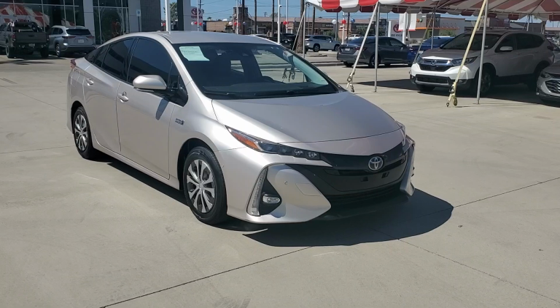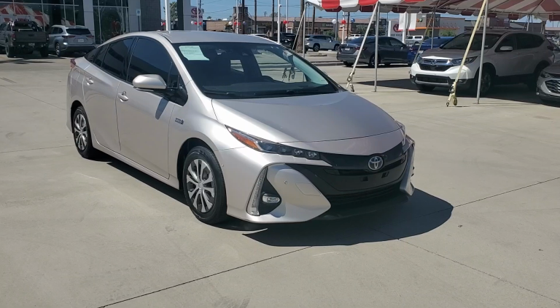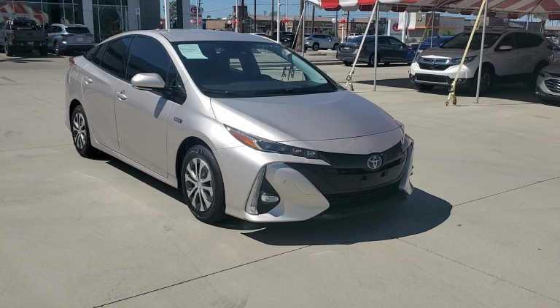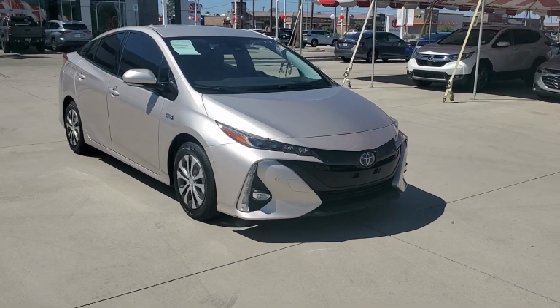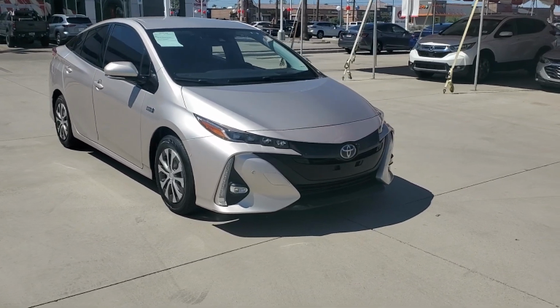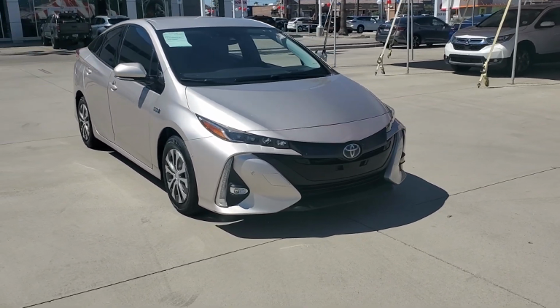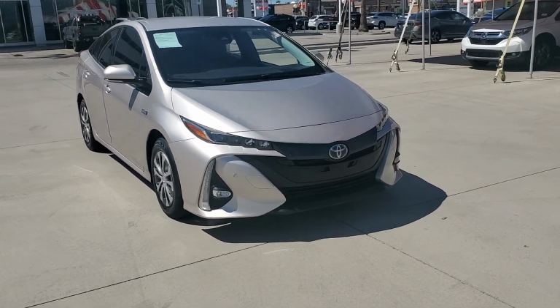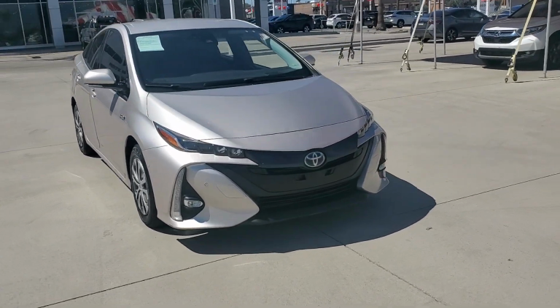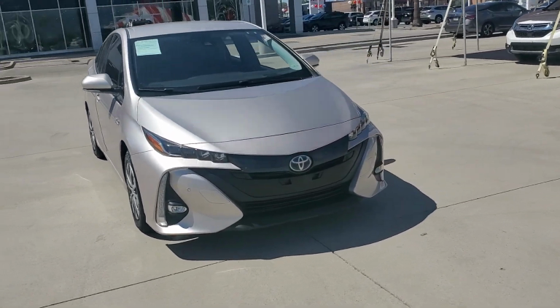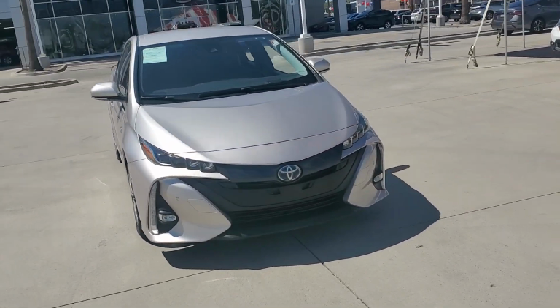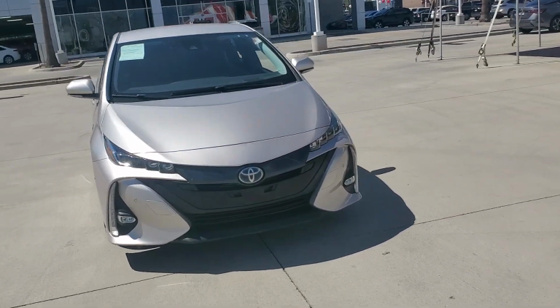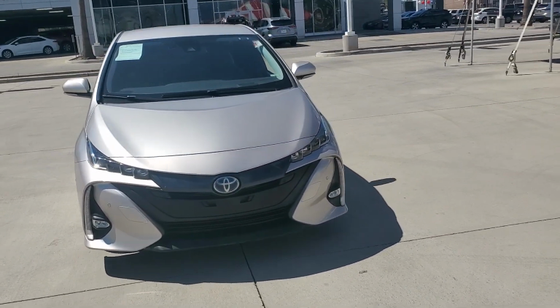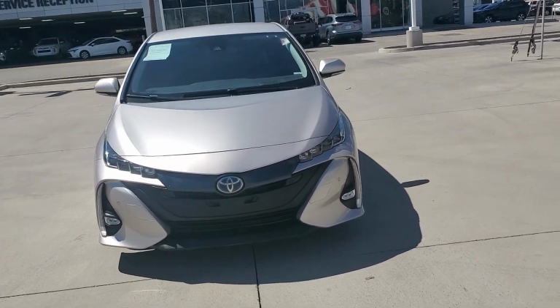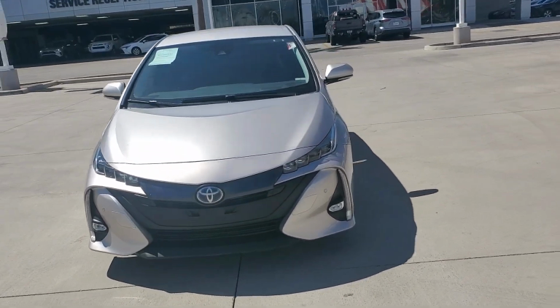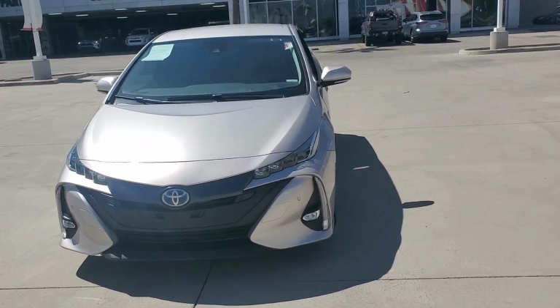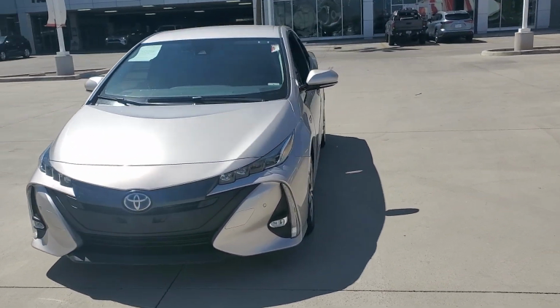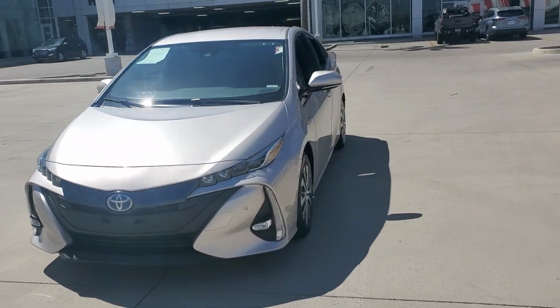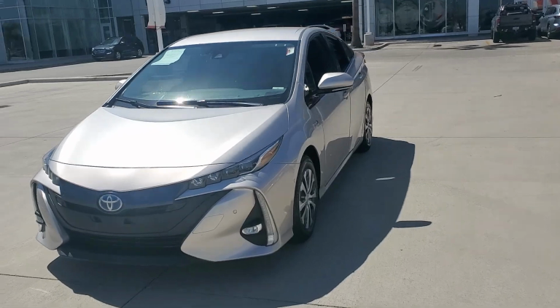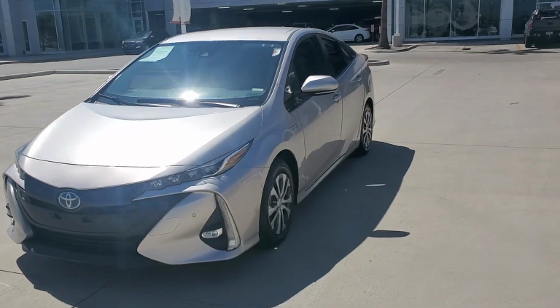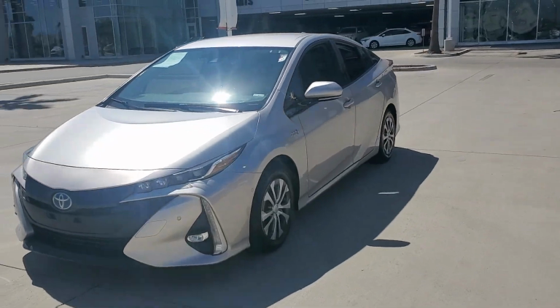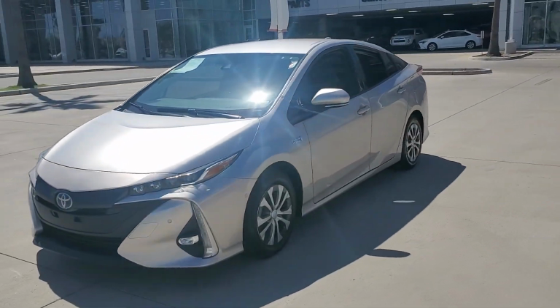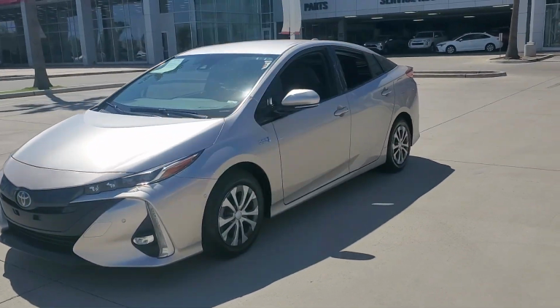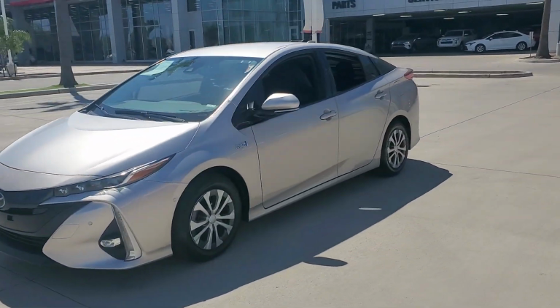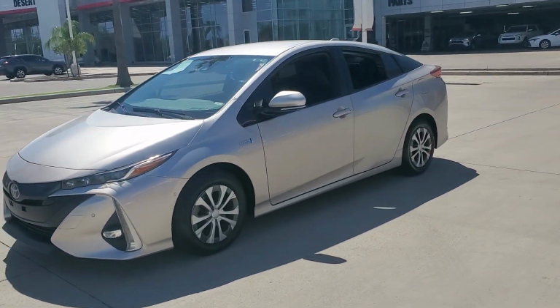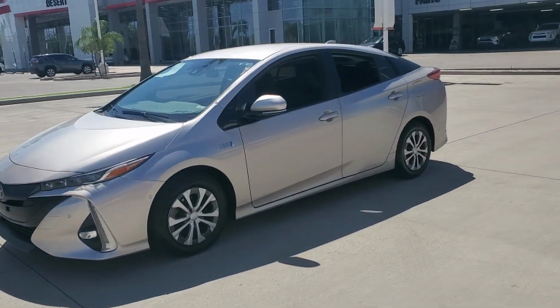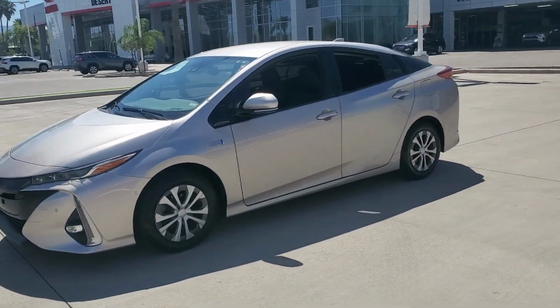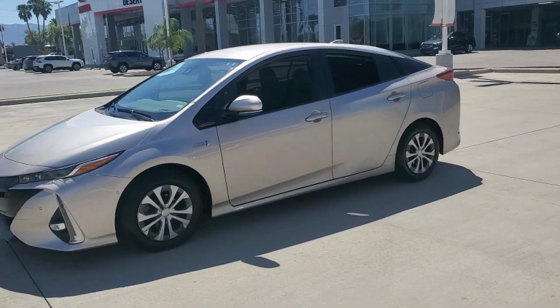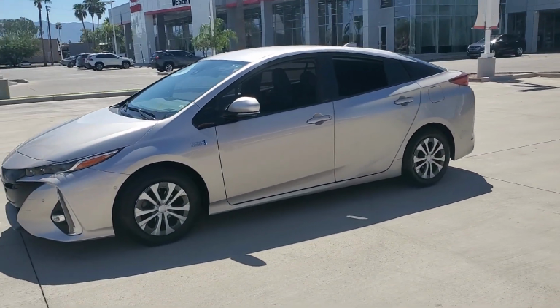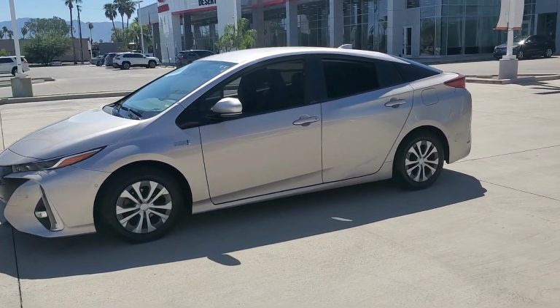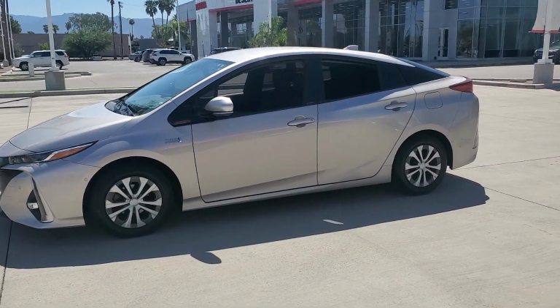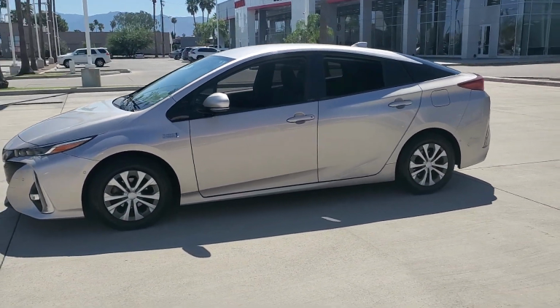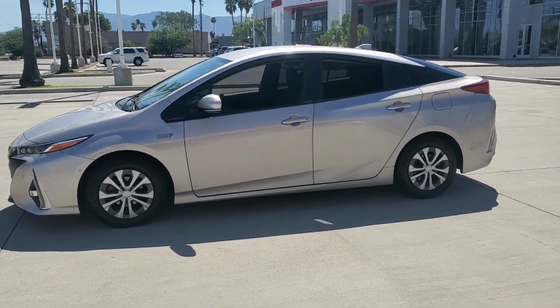Get acquainted with the 2017 Toyota Prius Prime. This vehicle is an outstanding buy with fewer than 80,000 miles on the odometer.